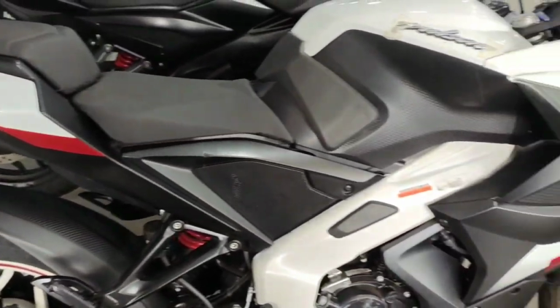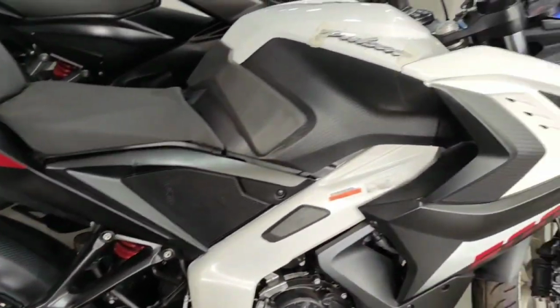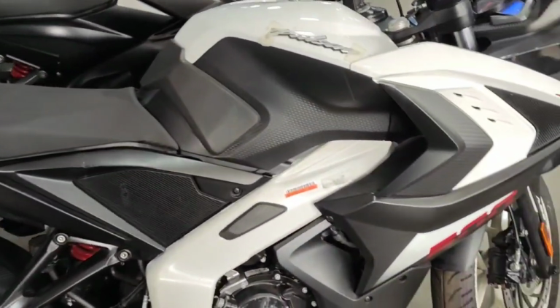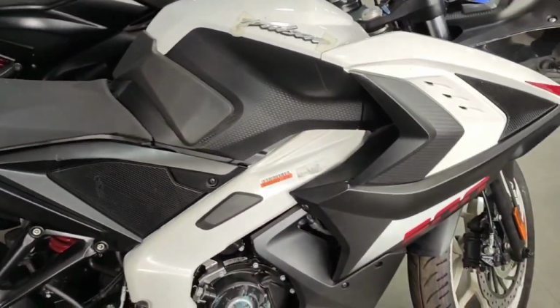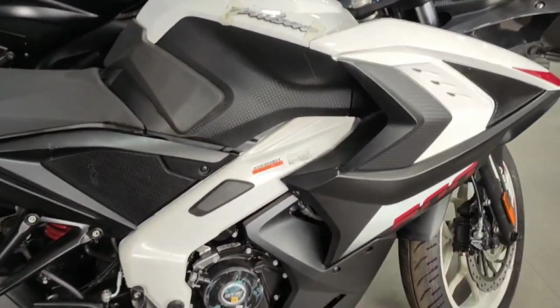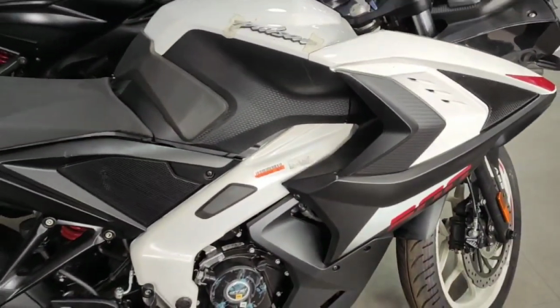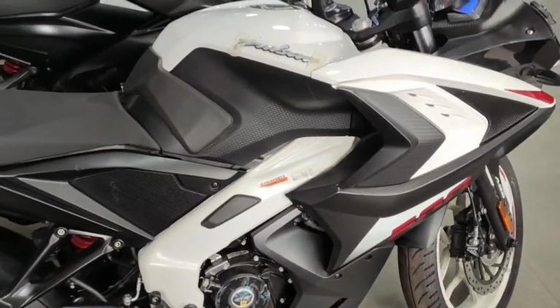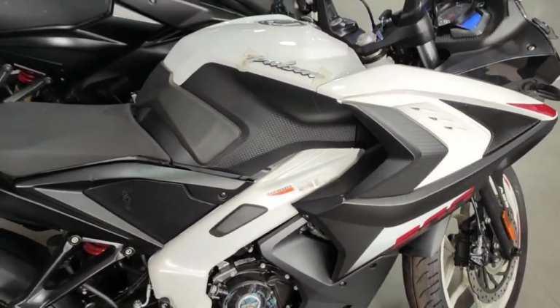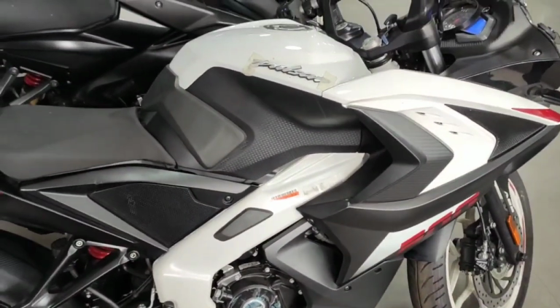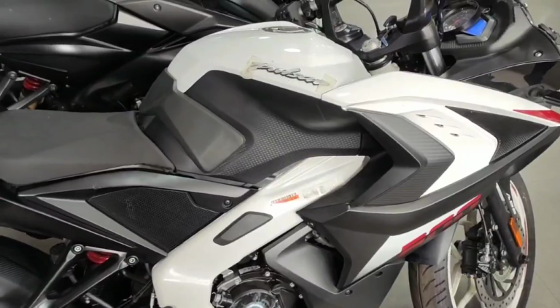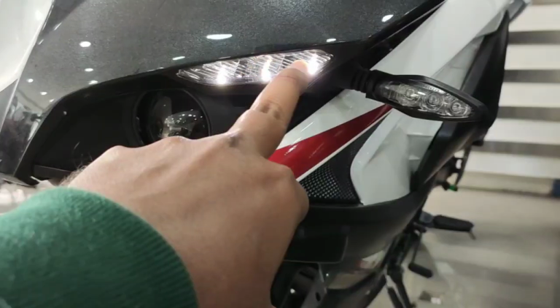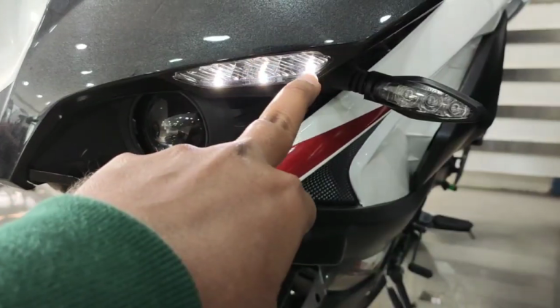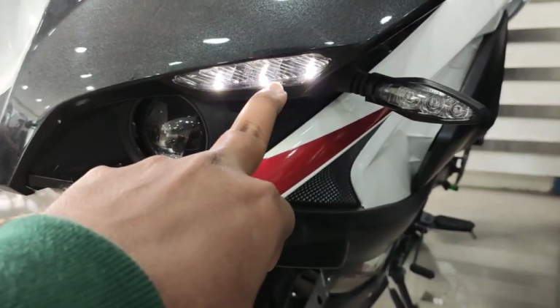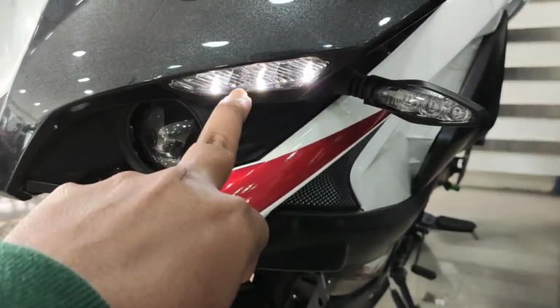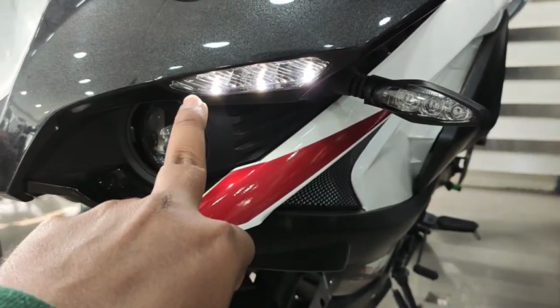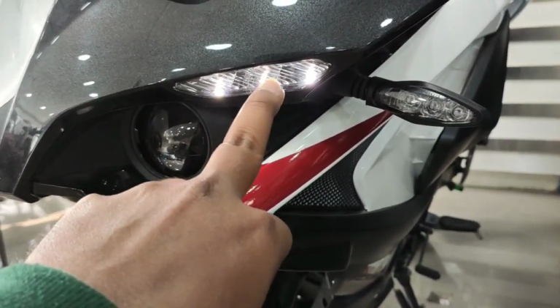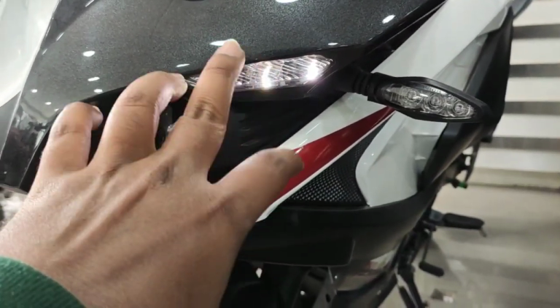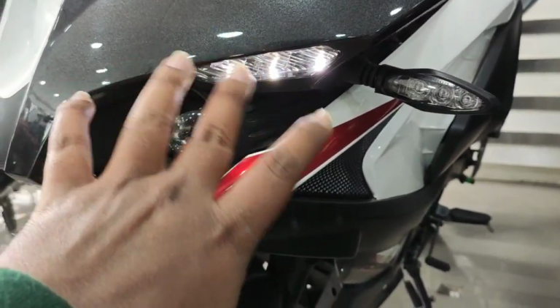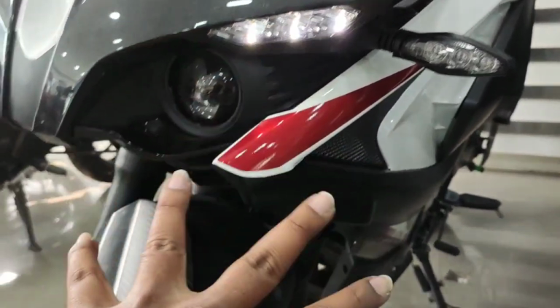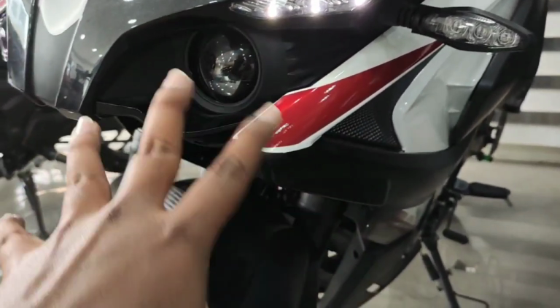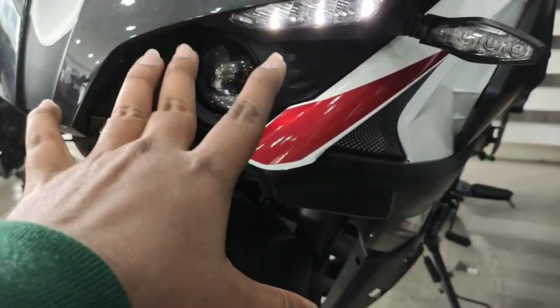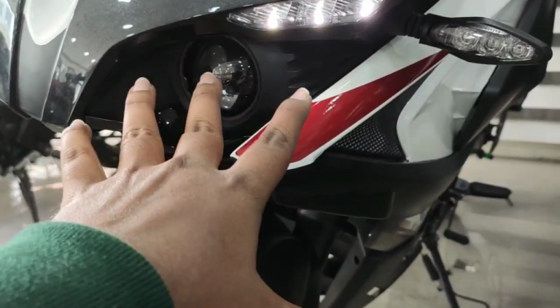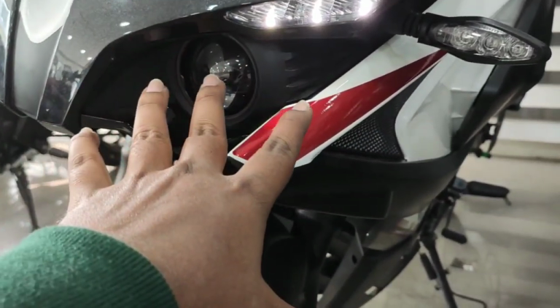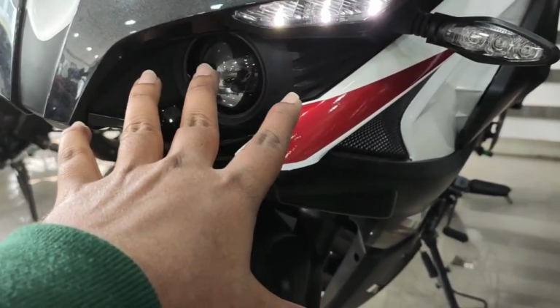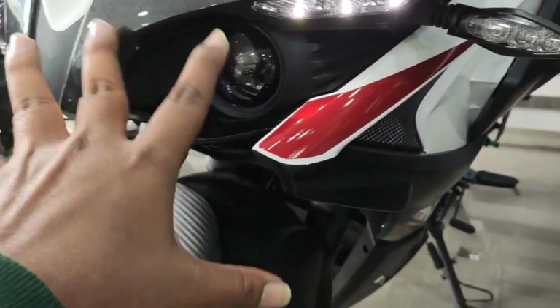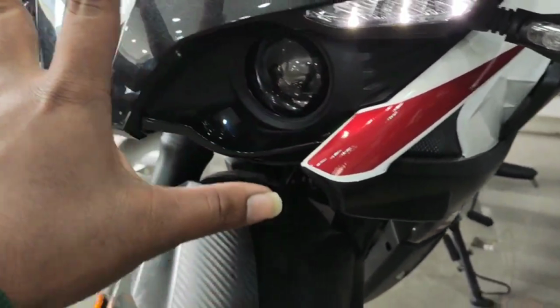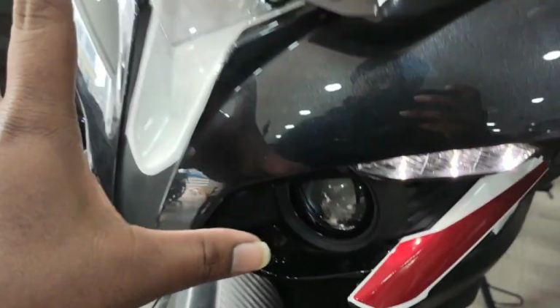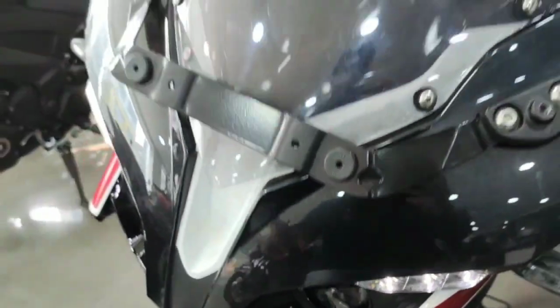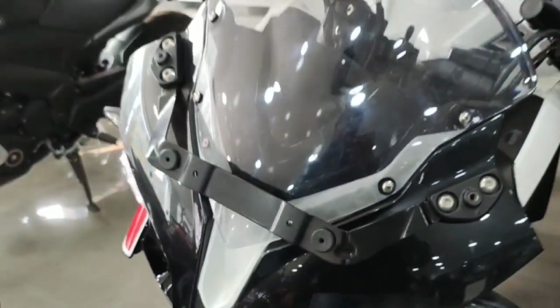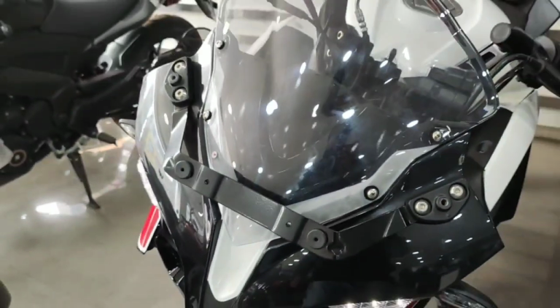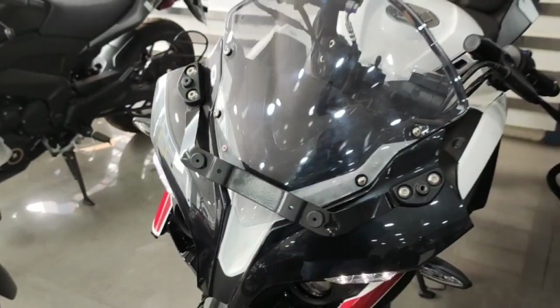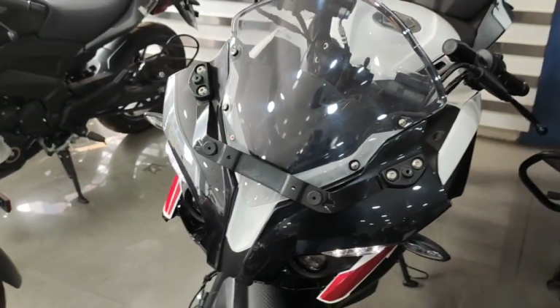This bike has a projector headlight and LED DRL. The lighting looks great. This is the best bike you can find in the 200cc segment.